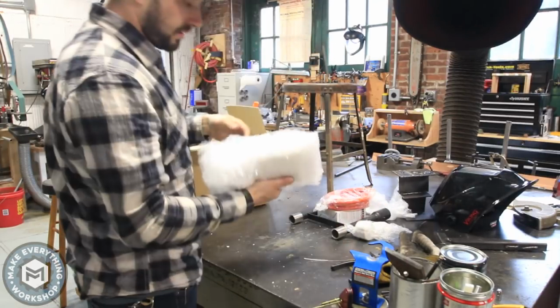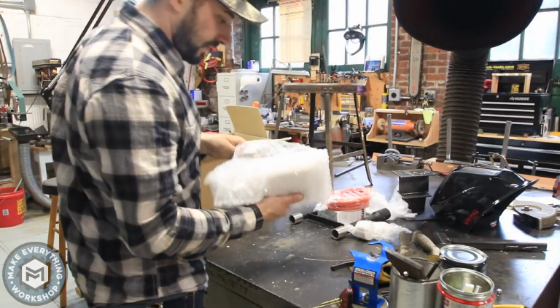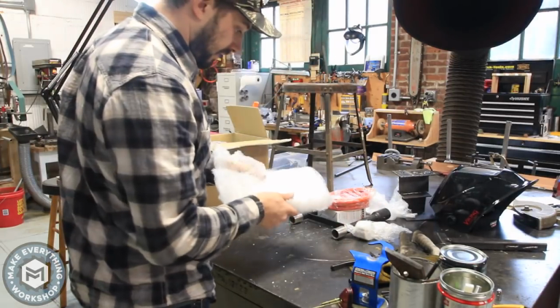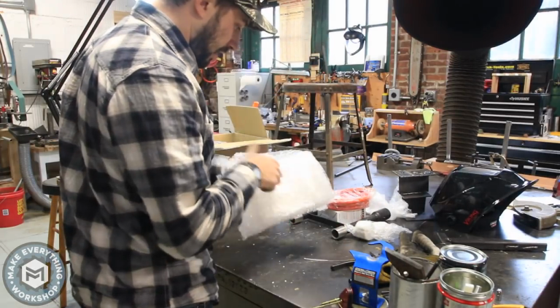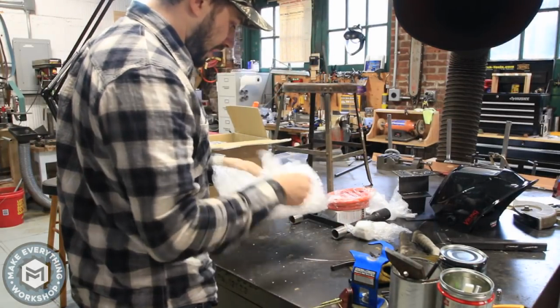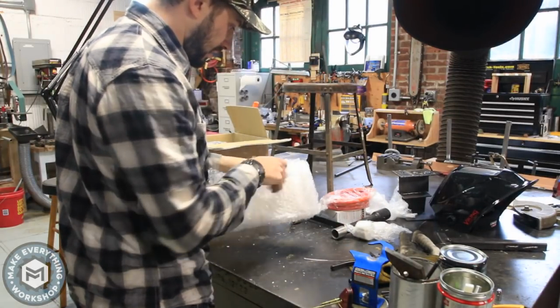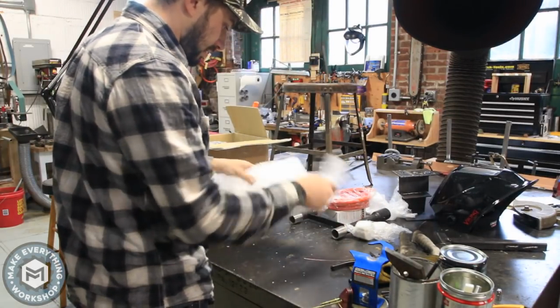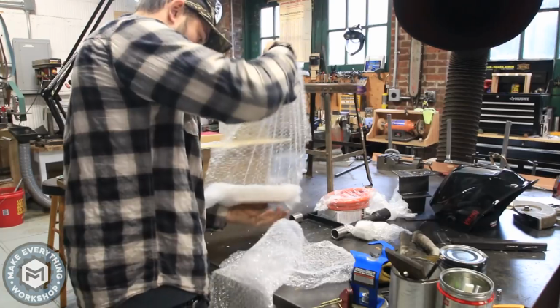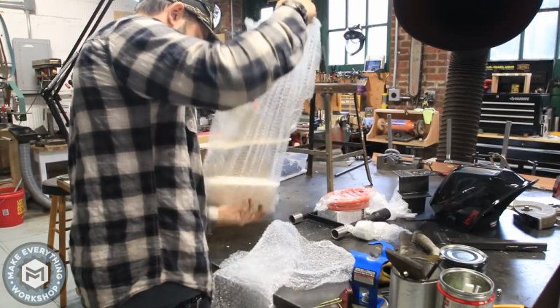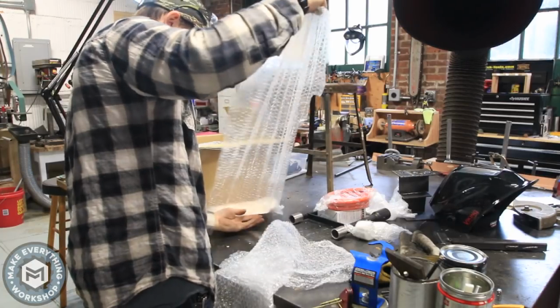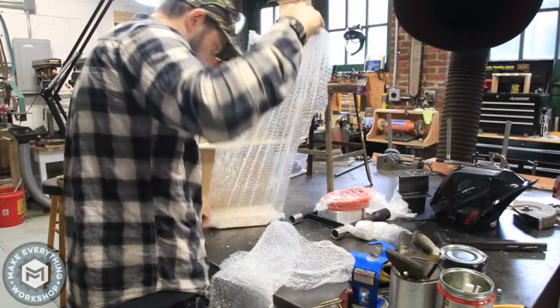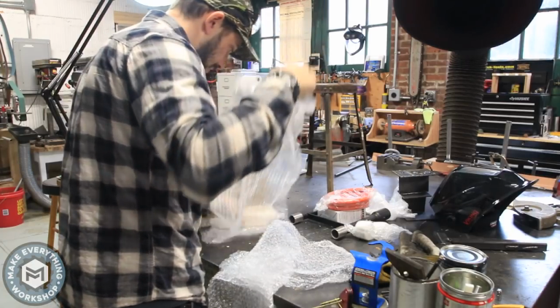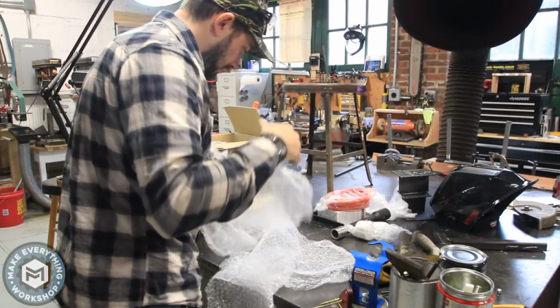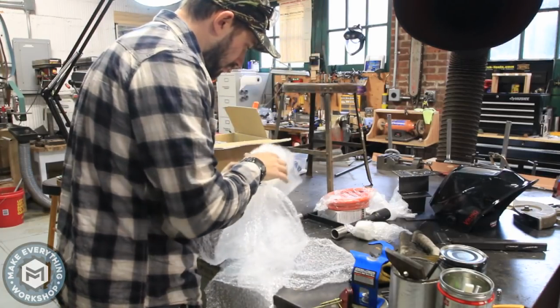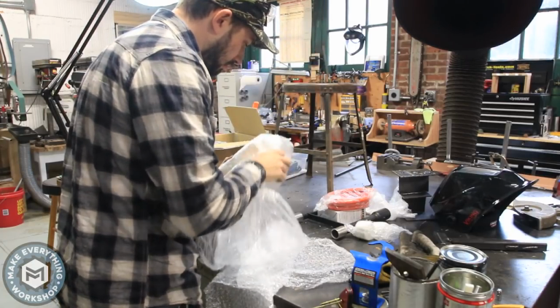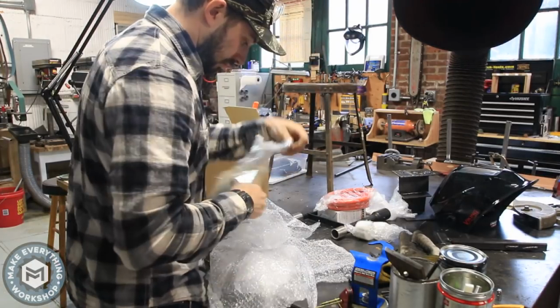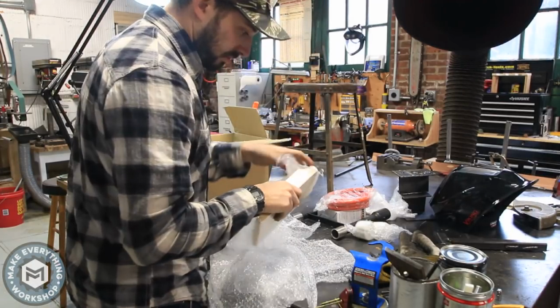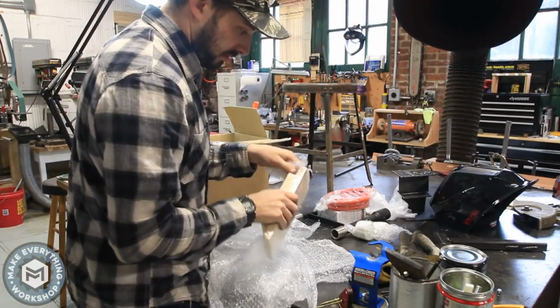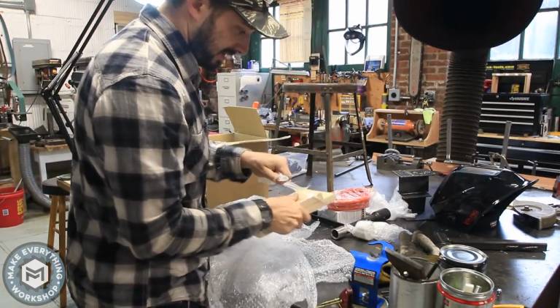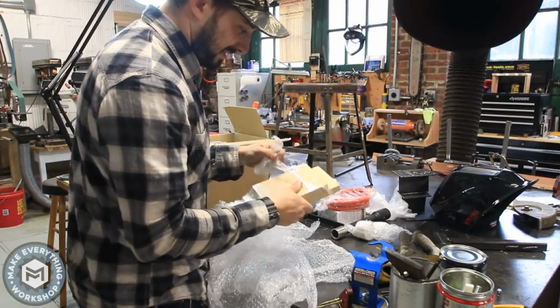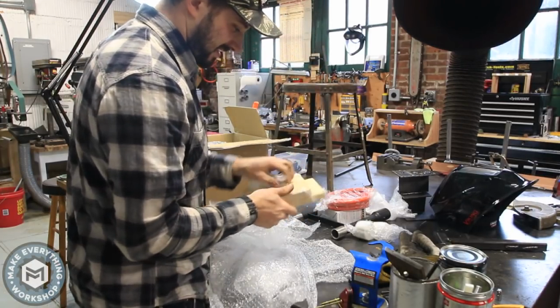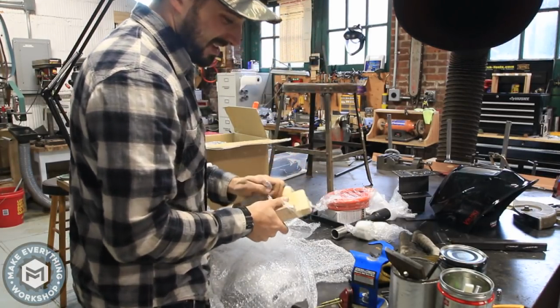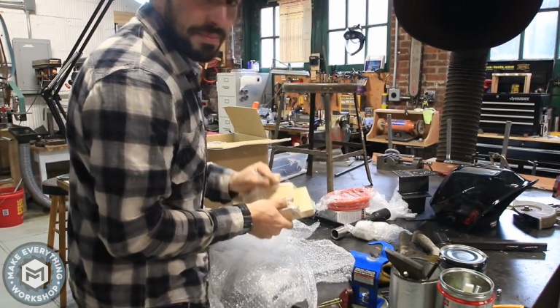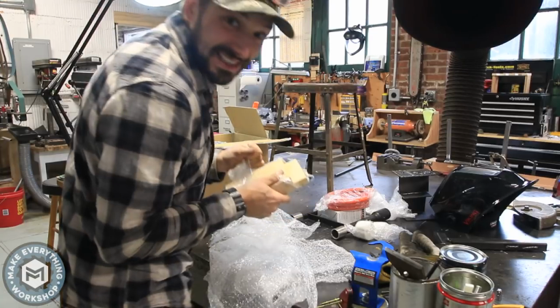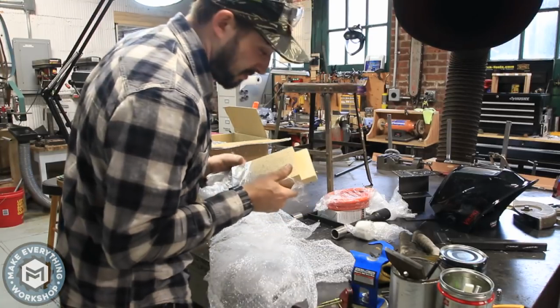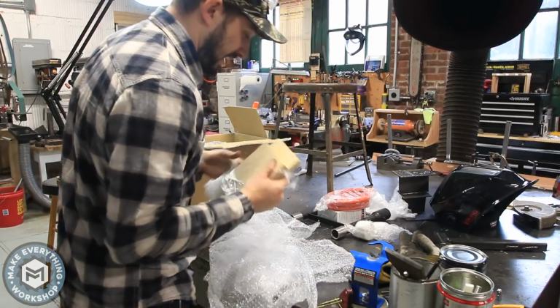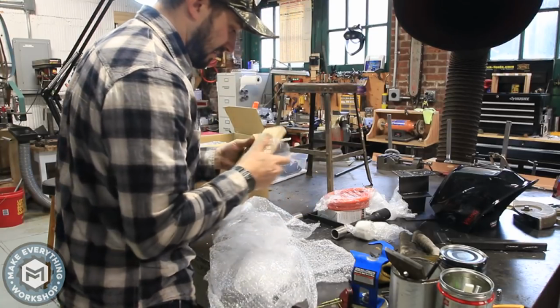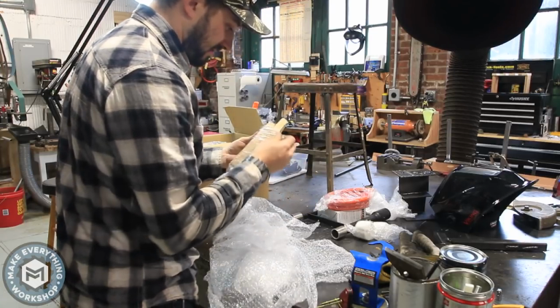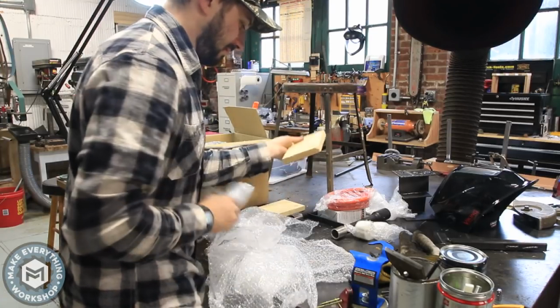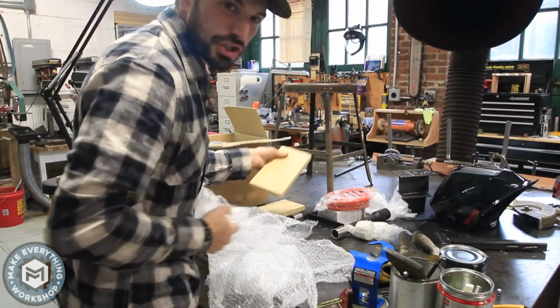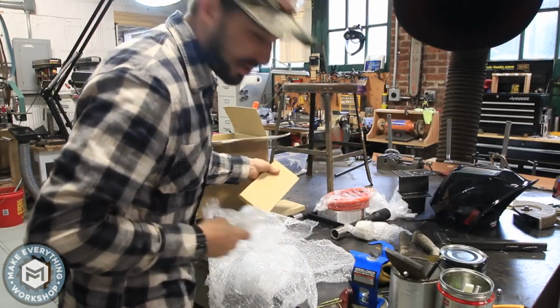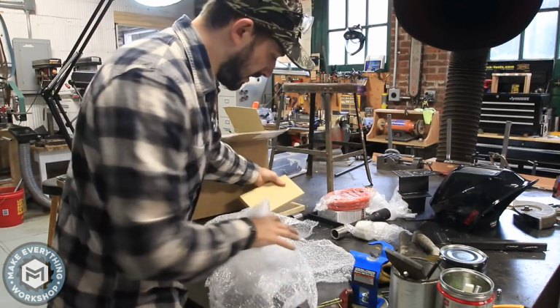This feels like a fire brick. I amazingly didn't break it, just chipped it a little bit.